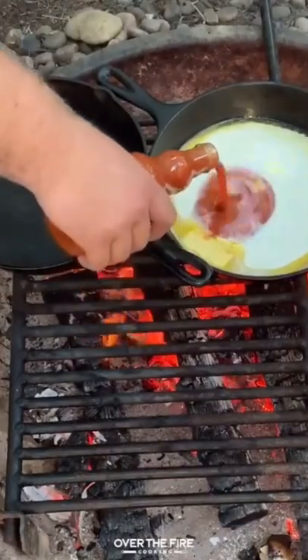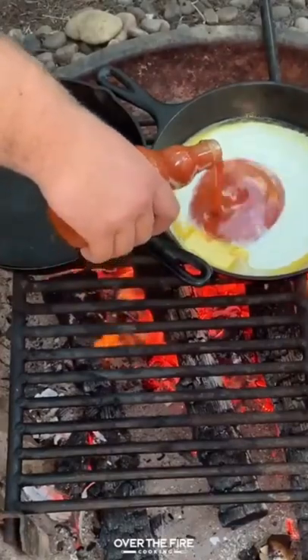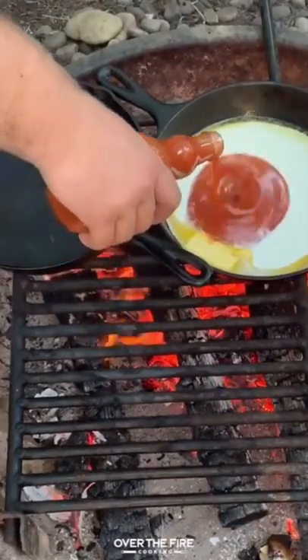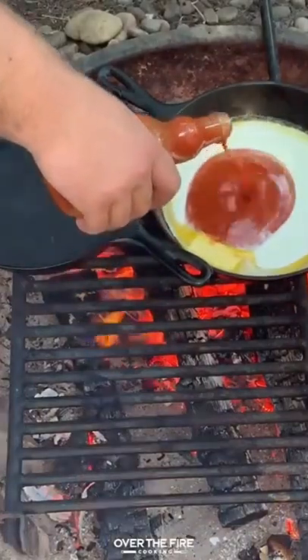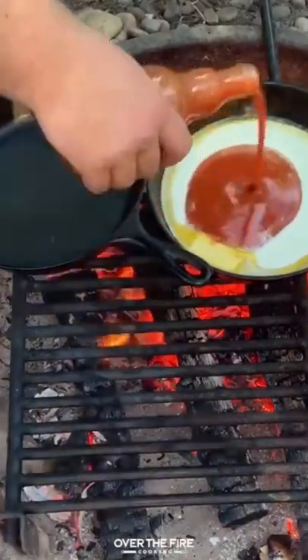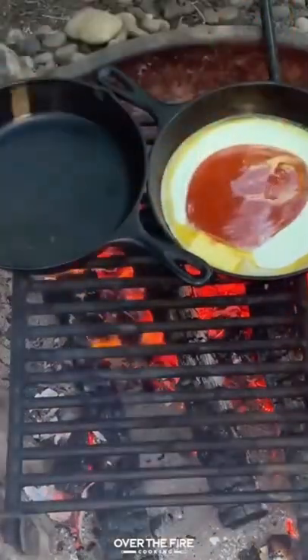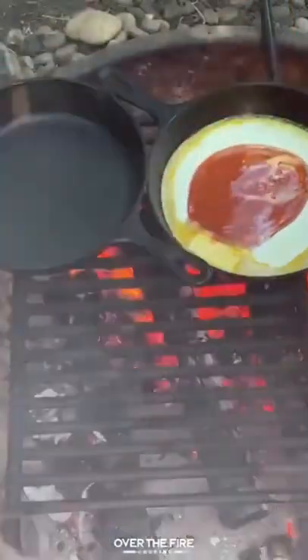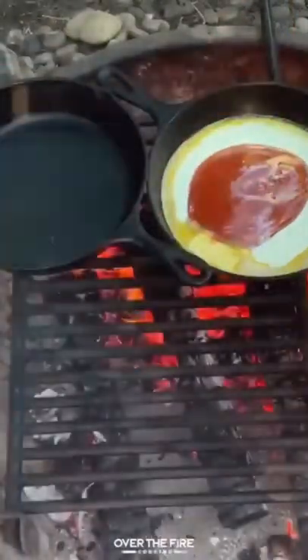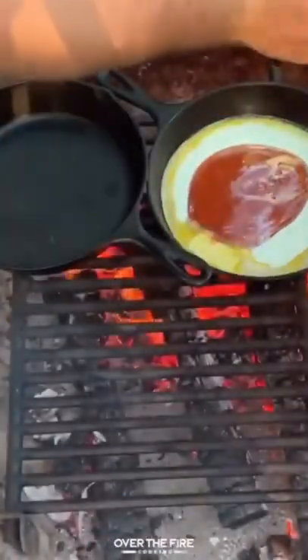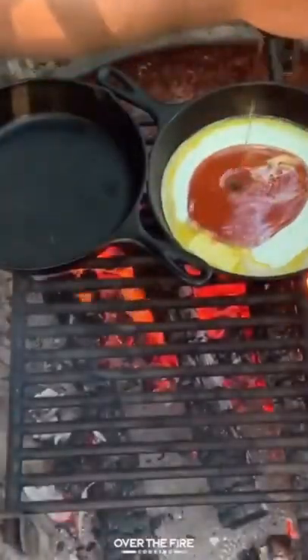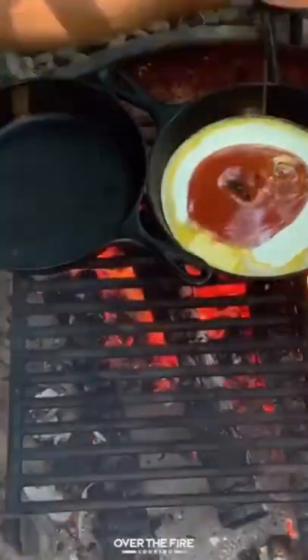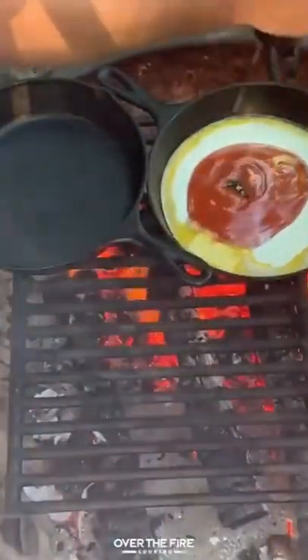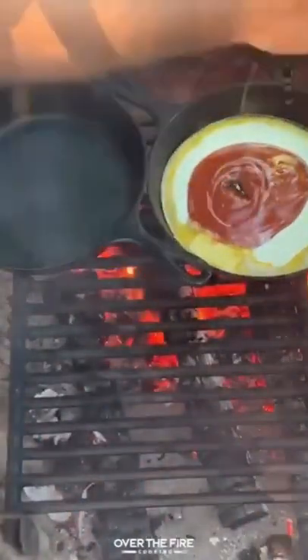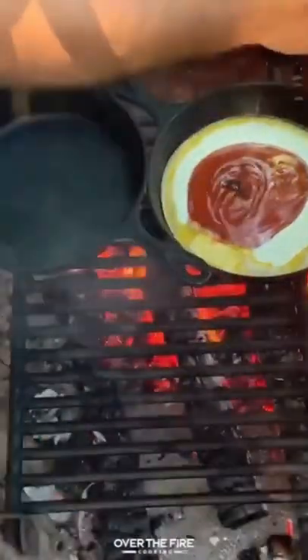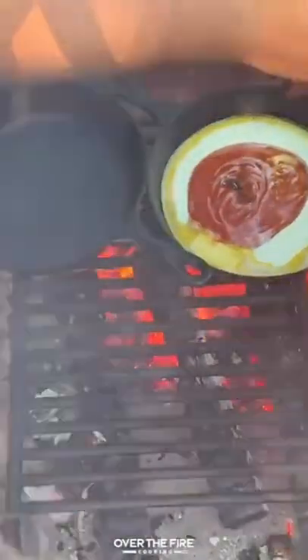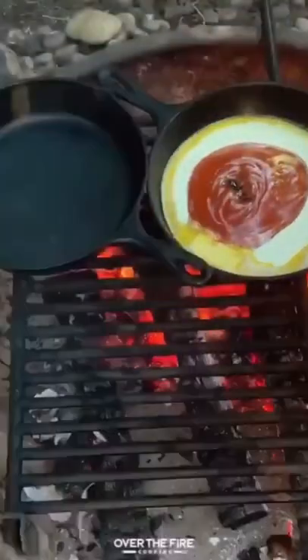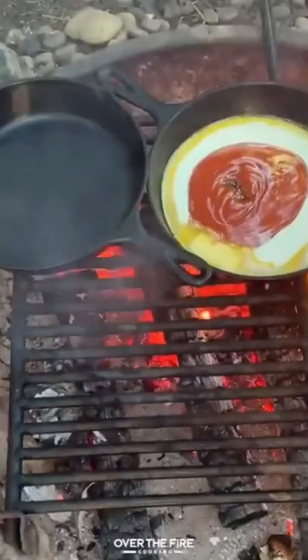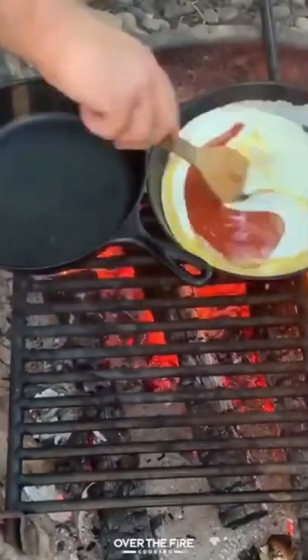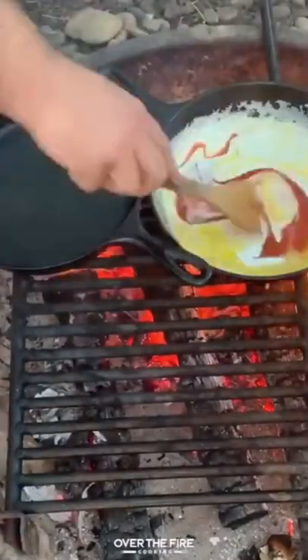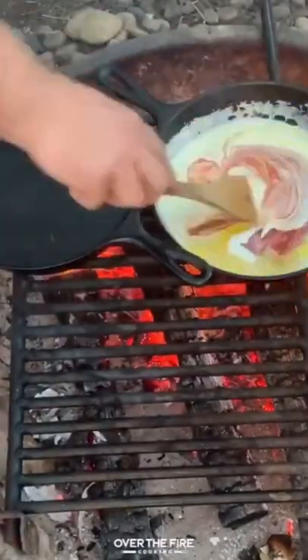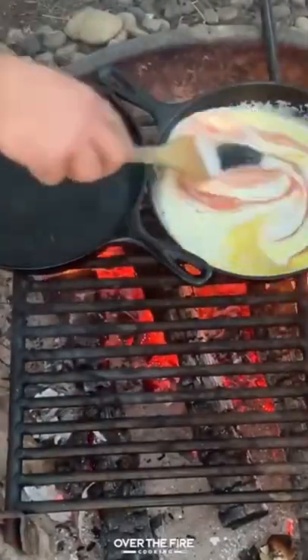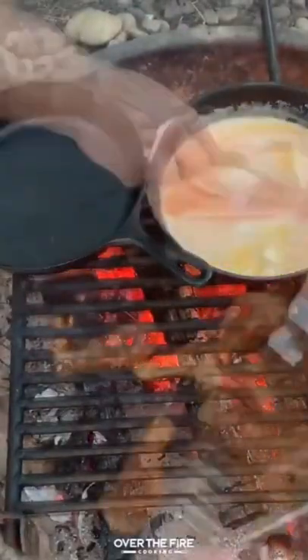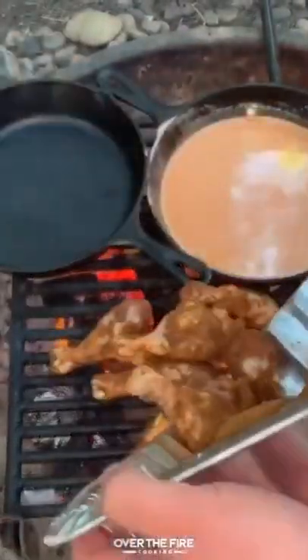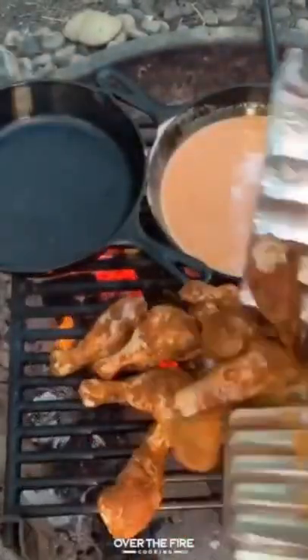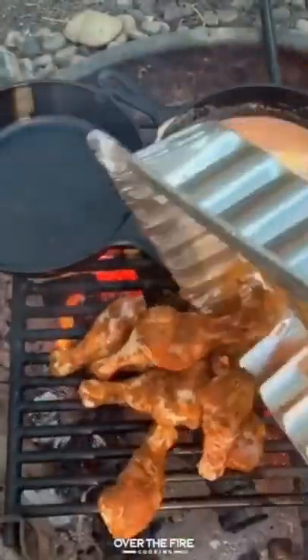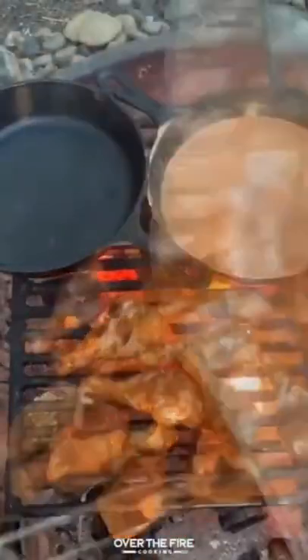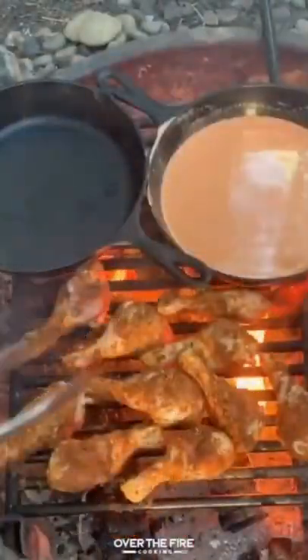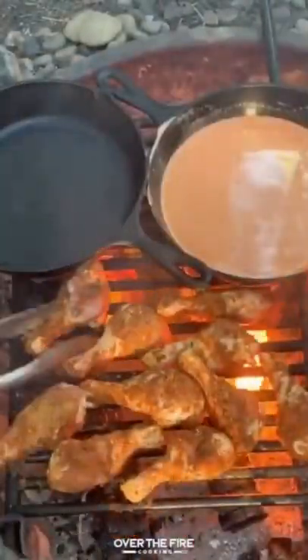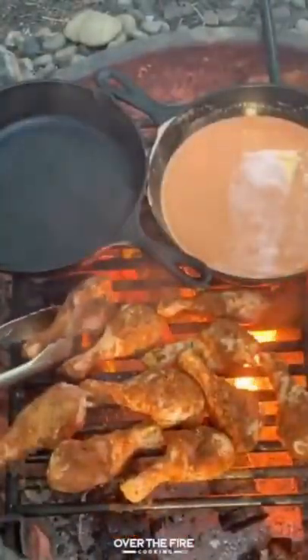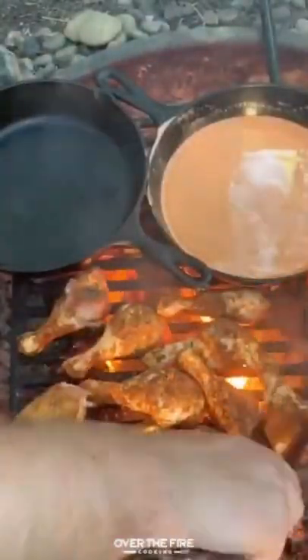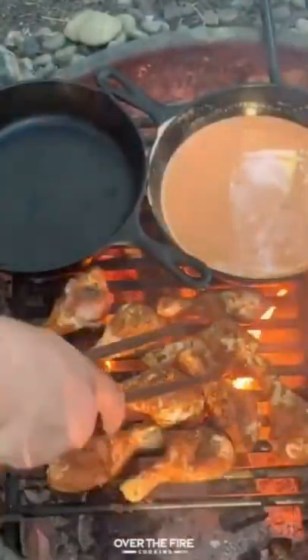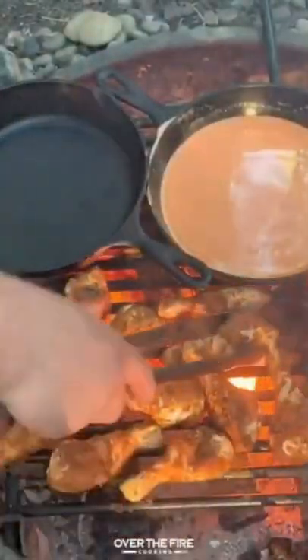We'll add some half and half, some buffalo sauce, and a little bit of honey. We're going to mix that all together to make our buffalo sauce to mix these grilled chicken legs with.